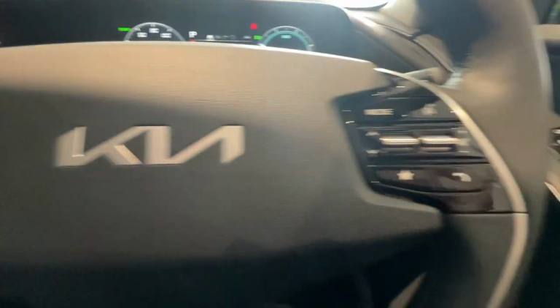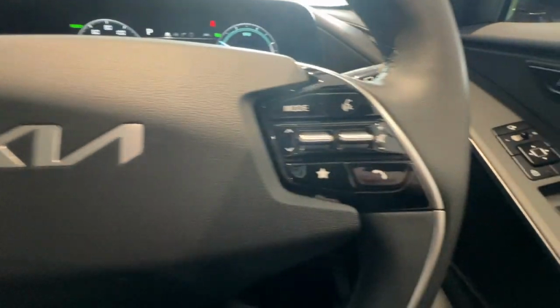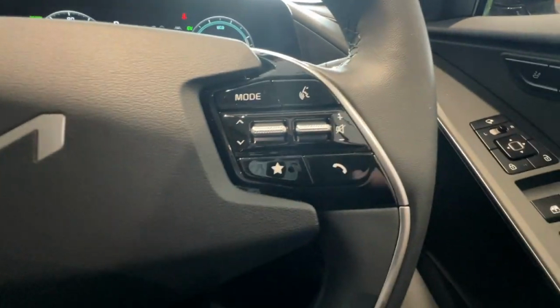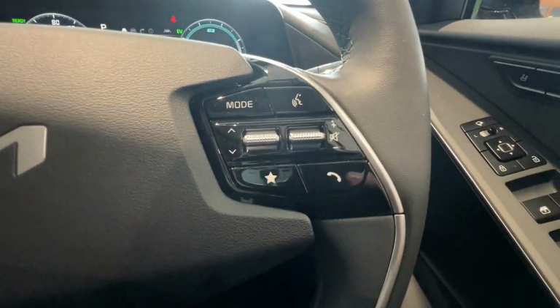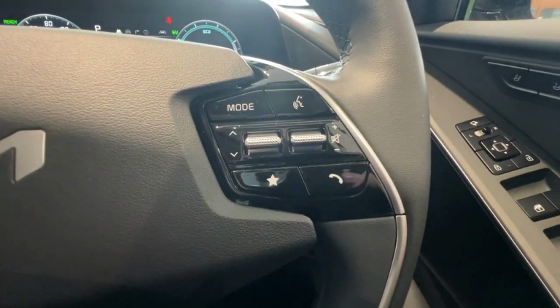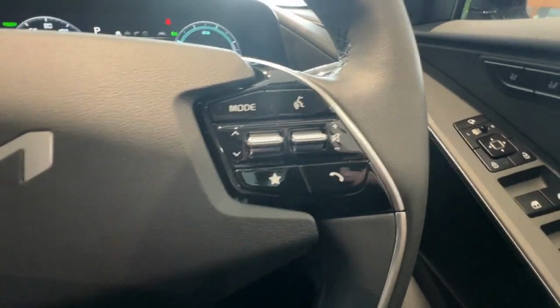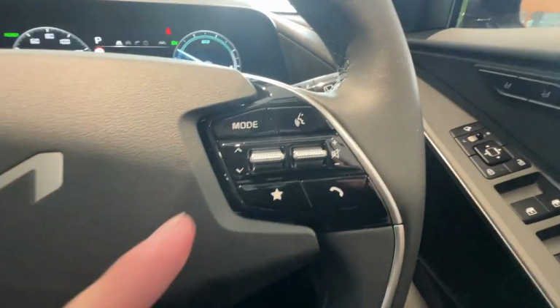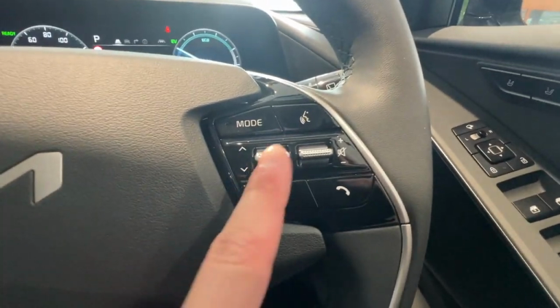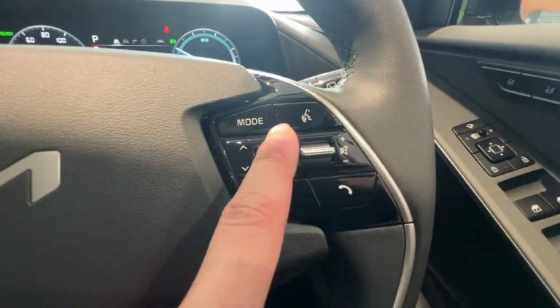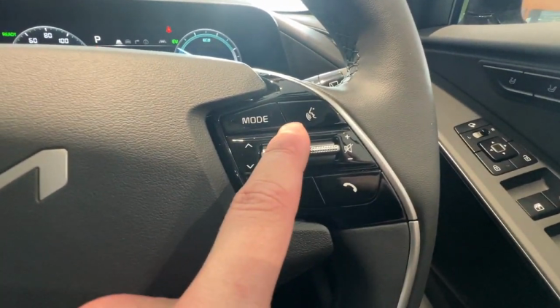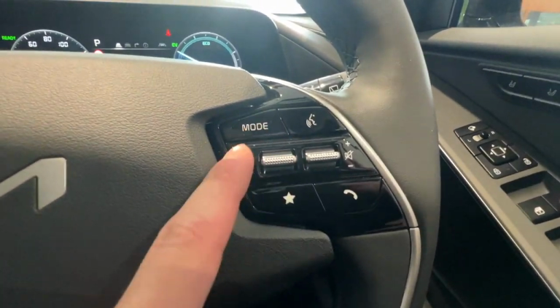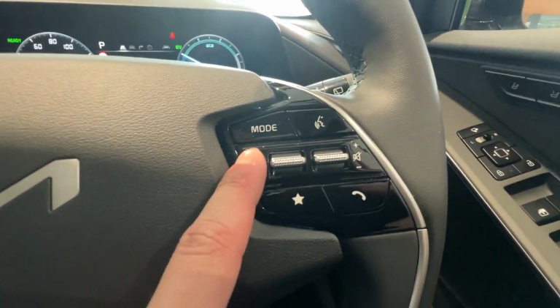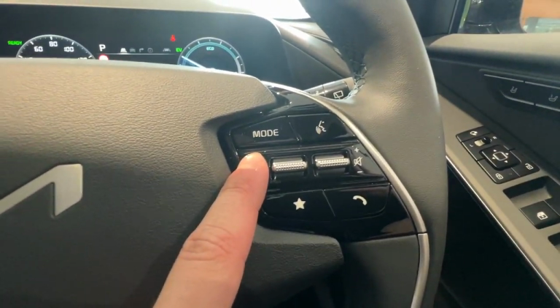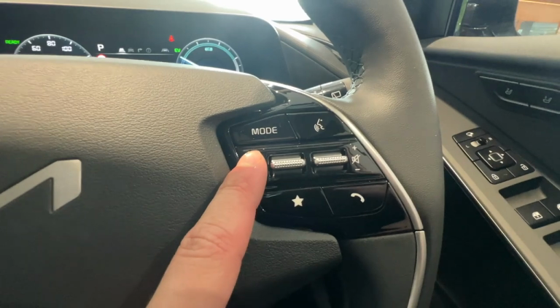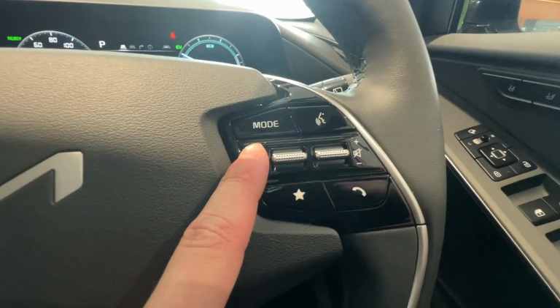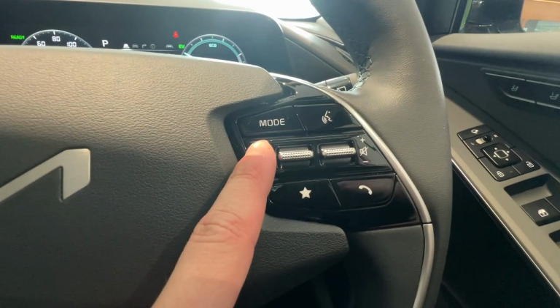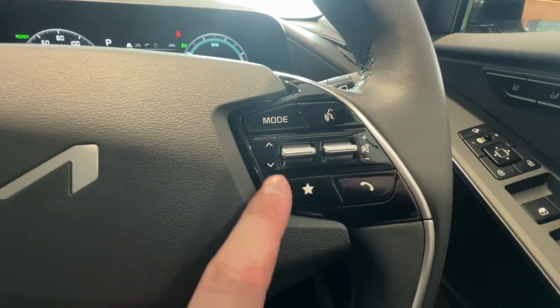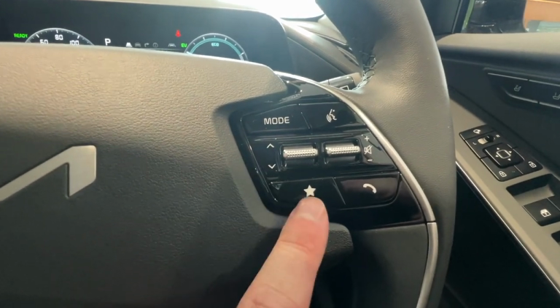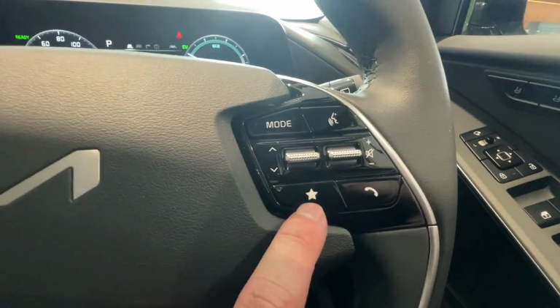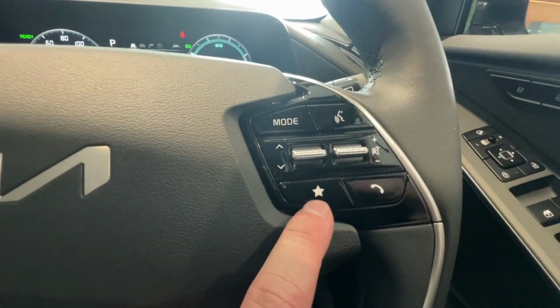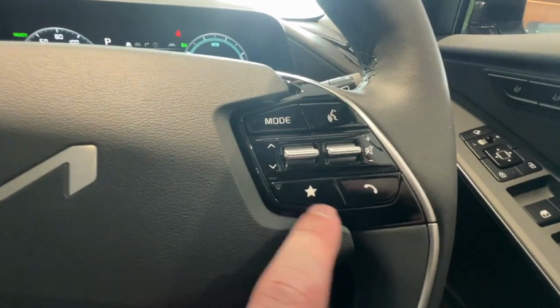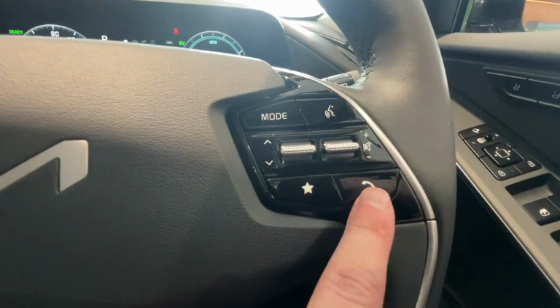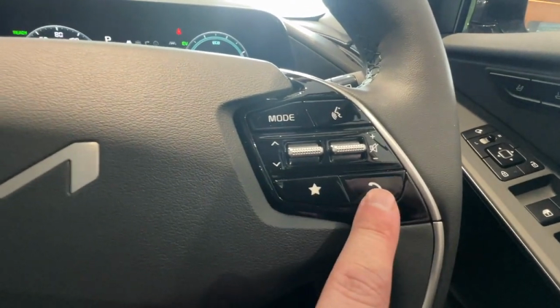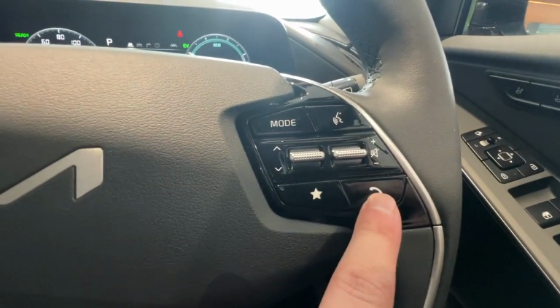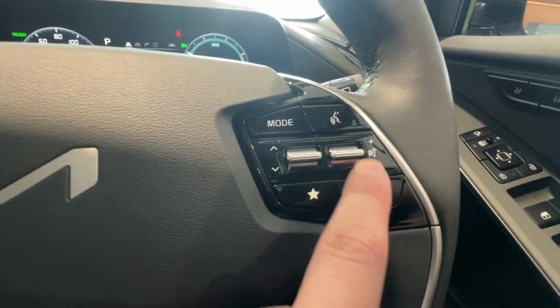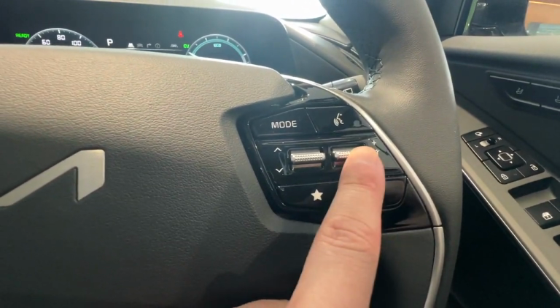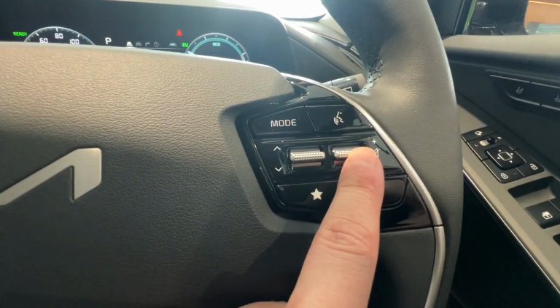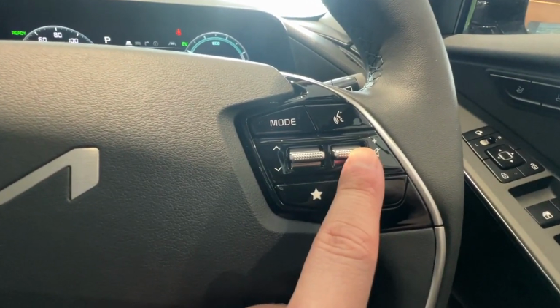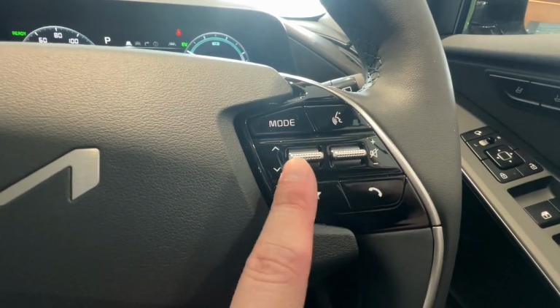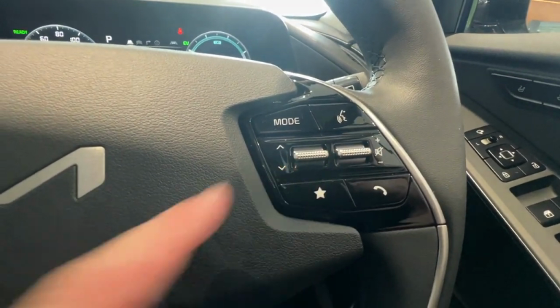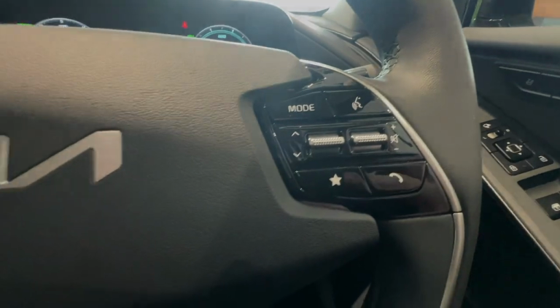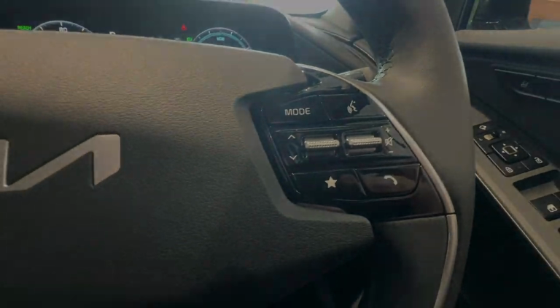Moving to the other side, you've got your voice control, a mode button which can be set to any function, favourites button, phone, and then just volume and track control.